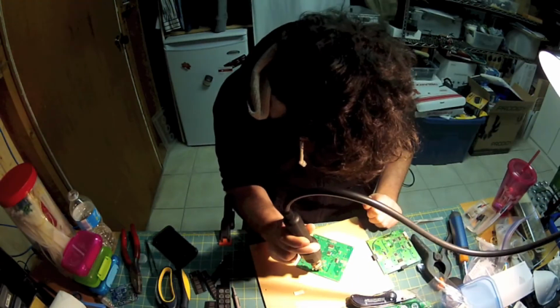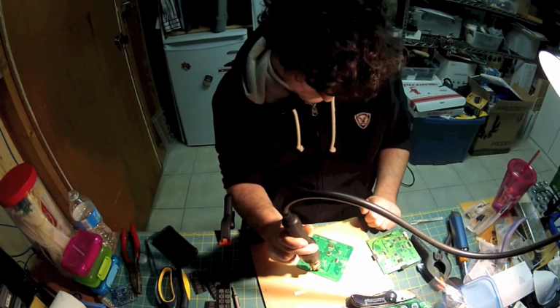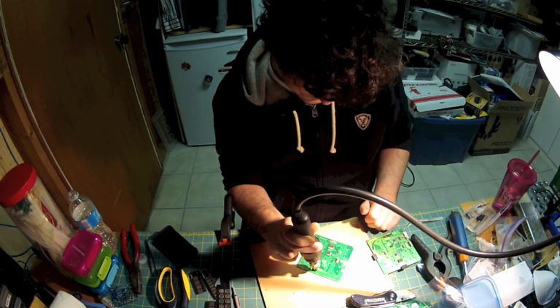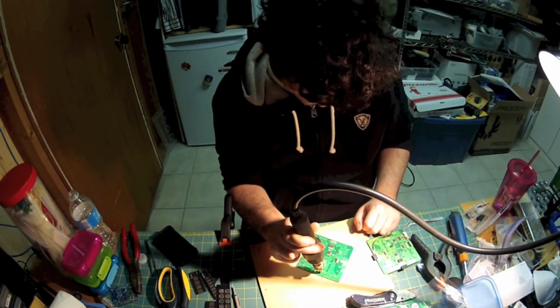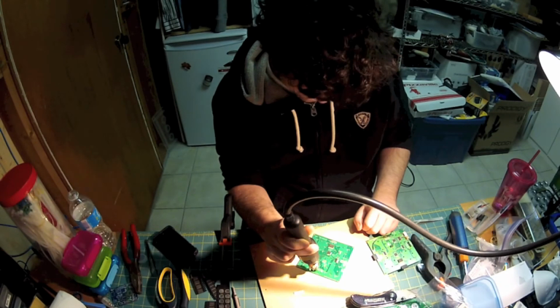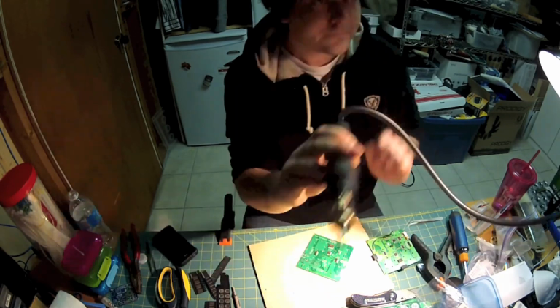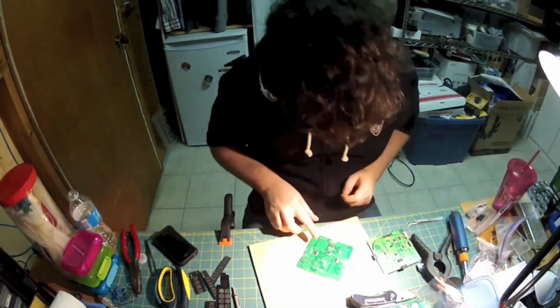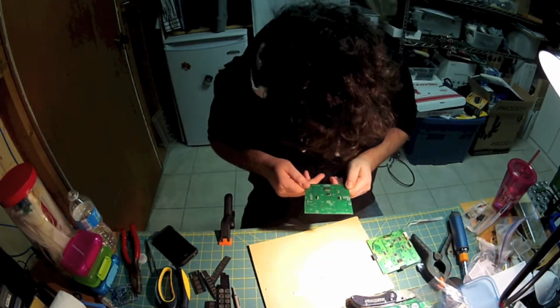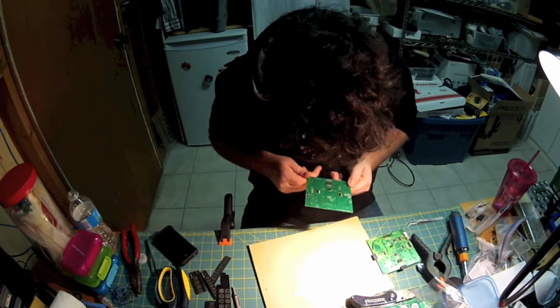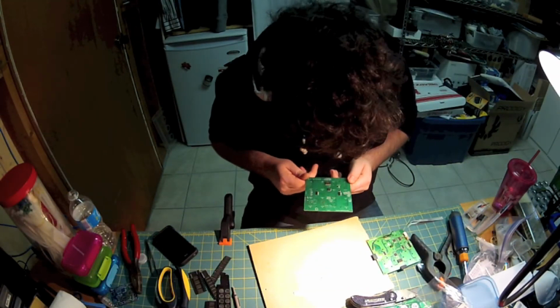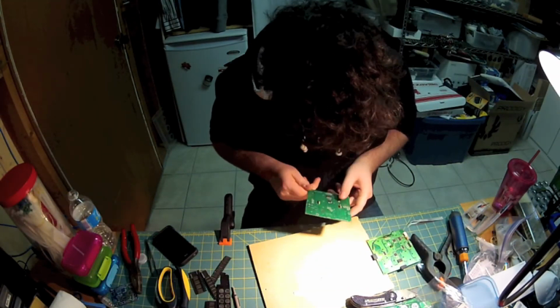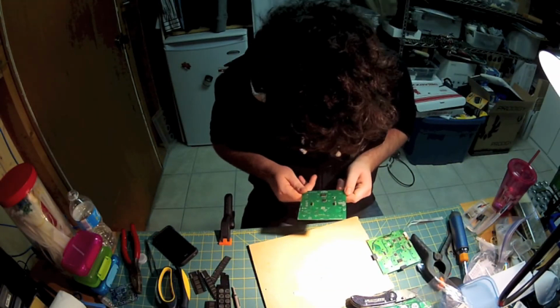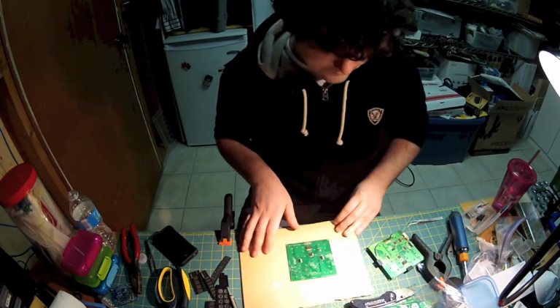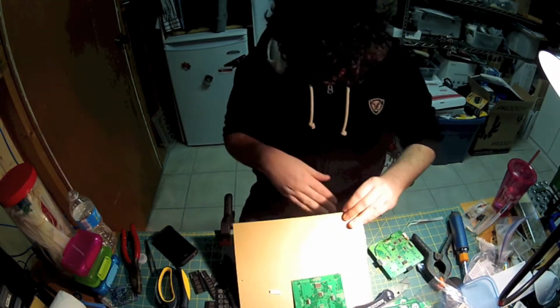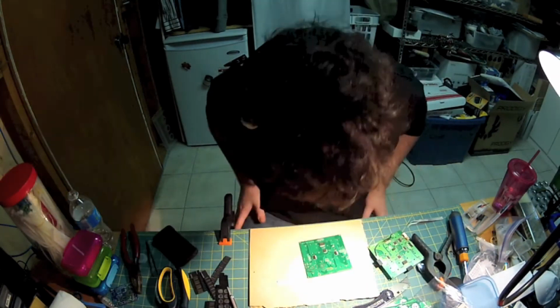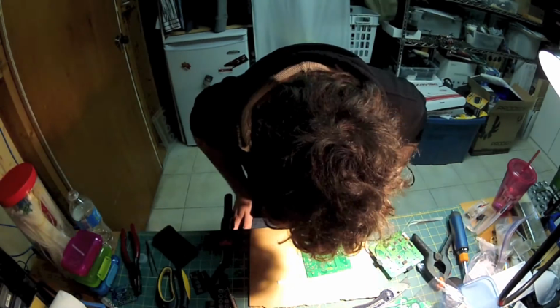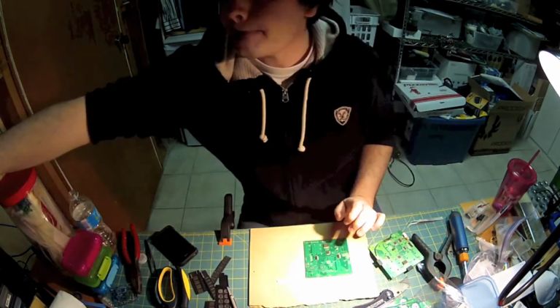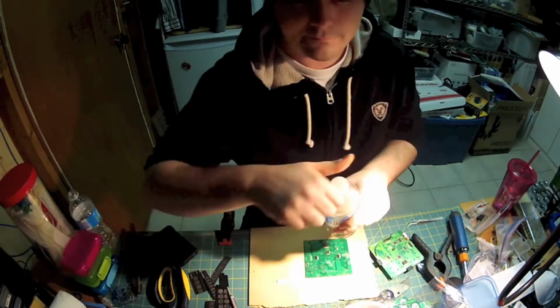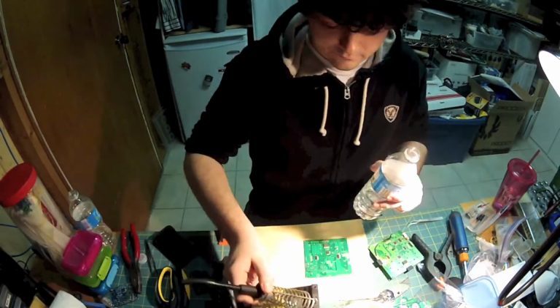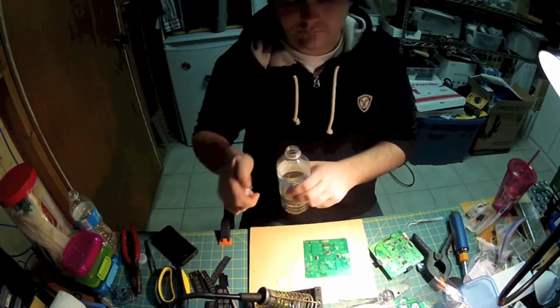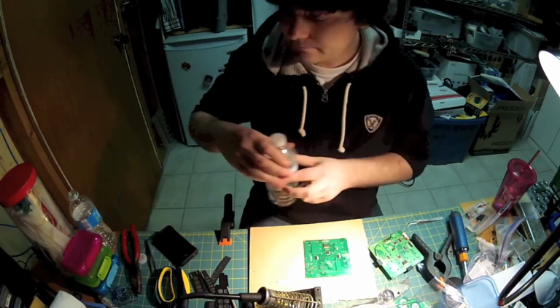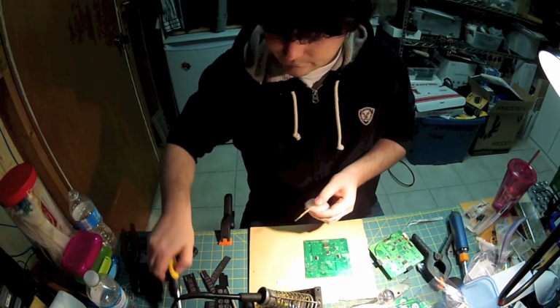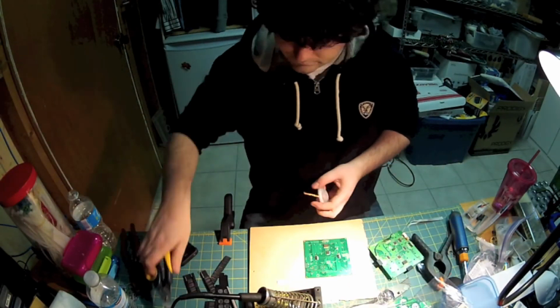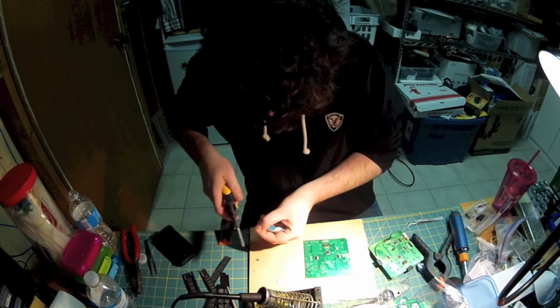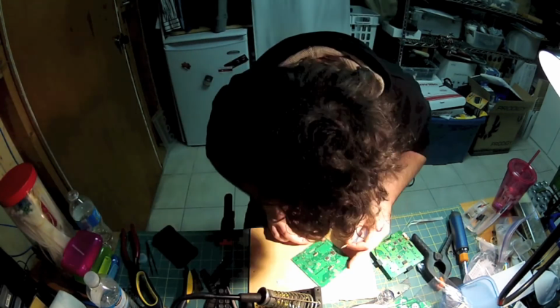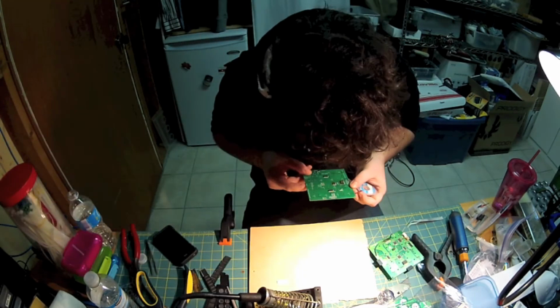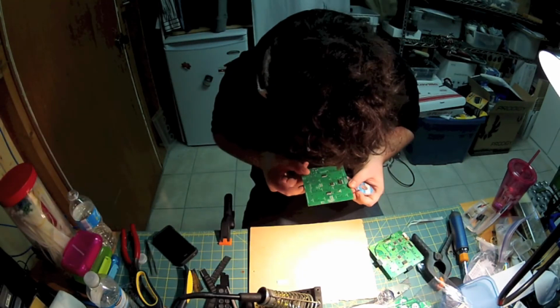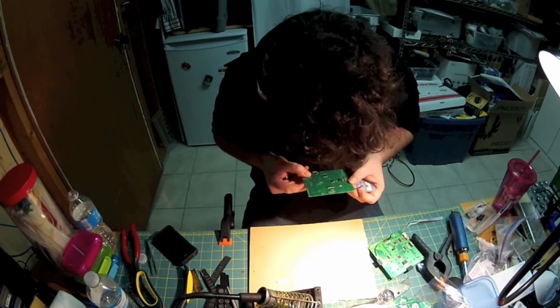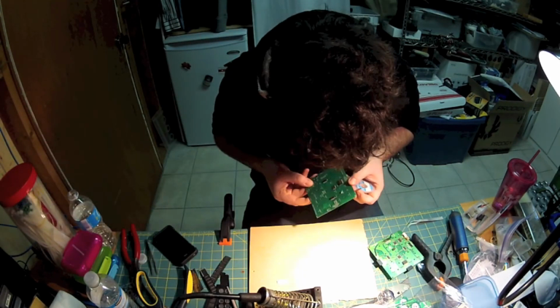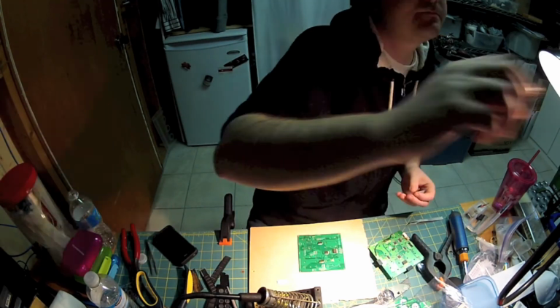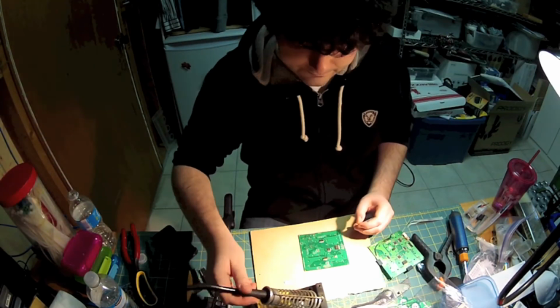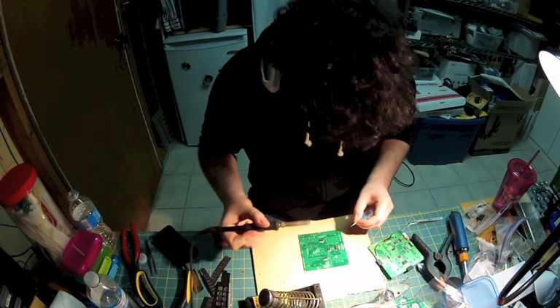A few minutes later, I was finished. I inspected the boards and noticed that there were some broken connections. I quickly took out my soldering iron and fixed those.